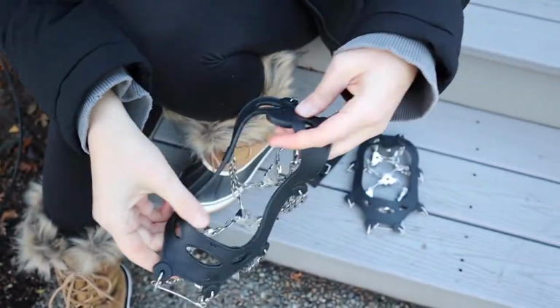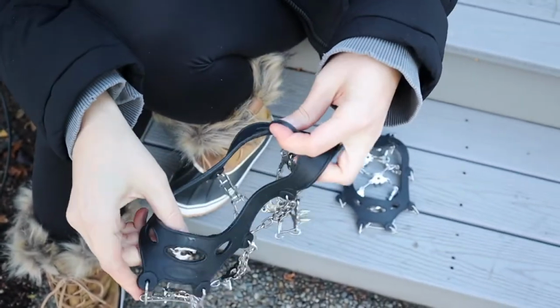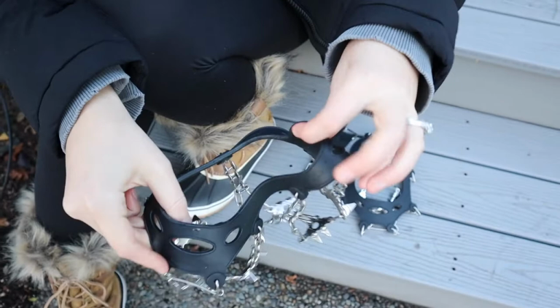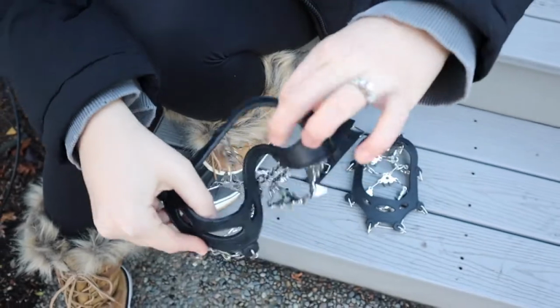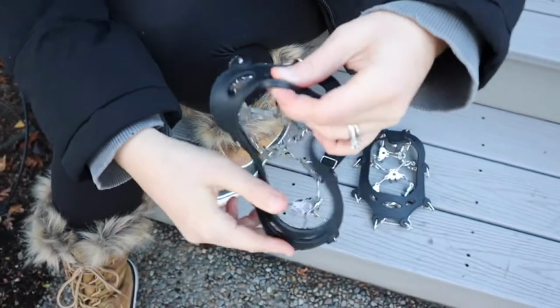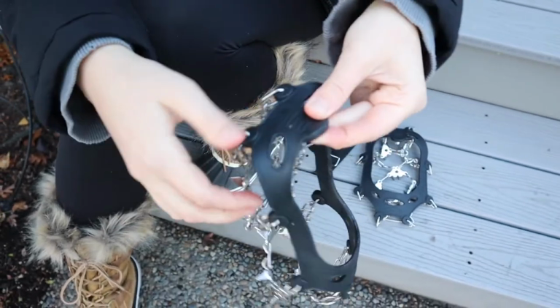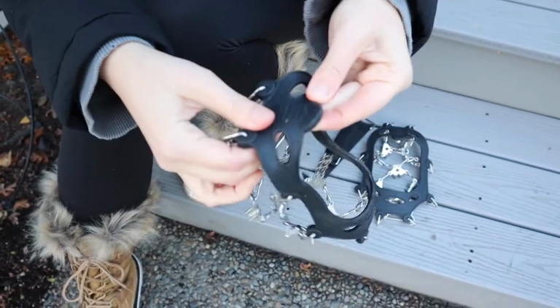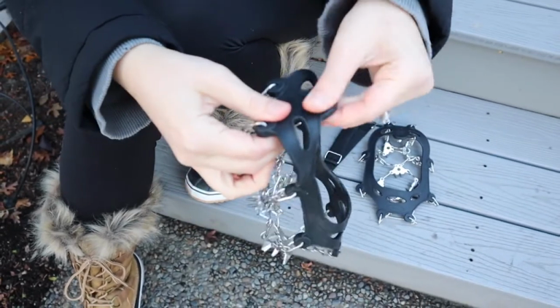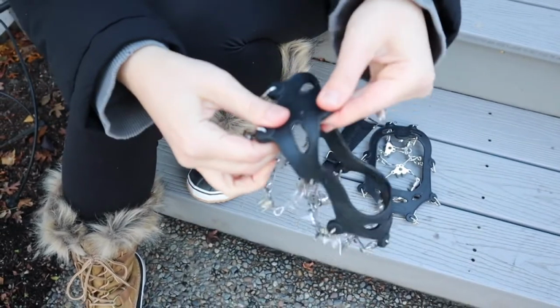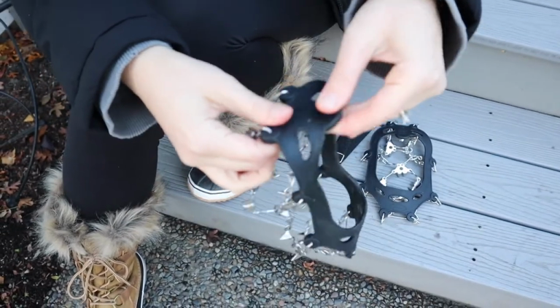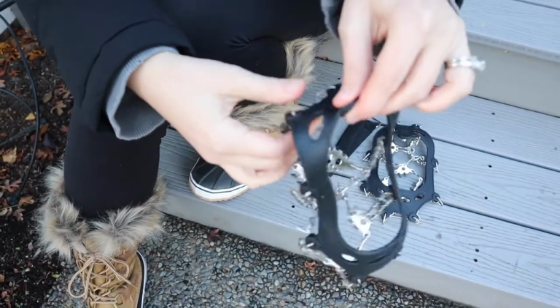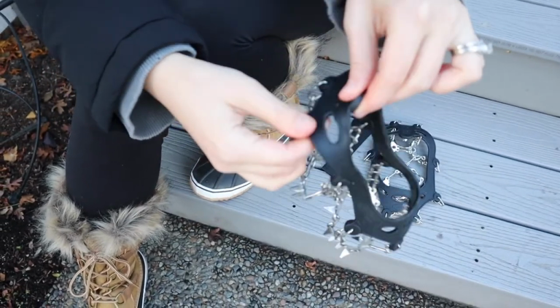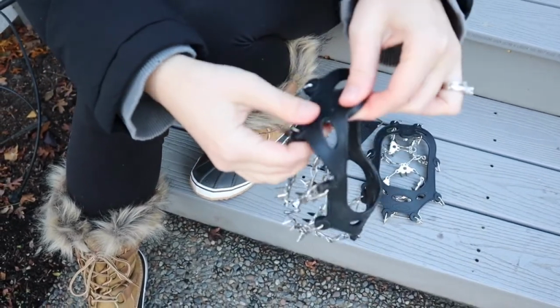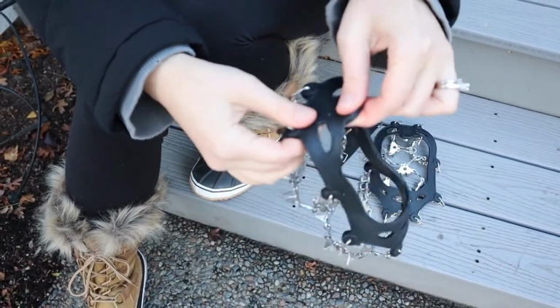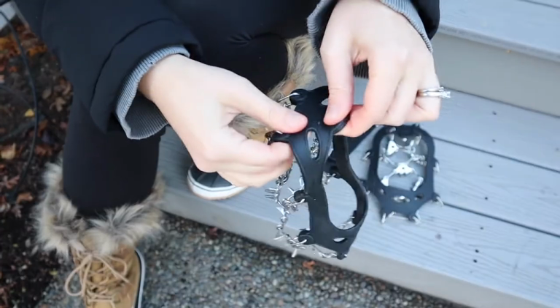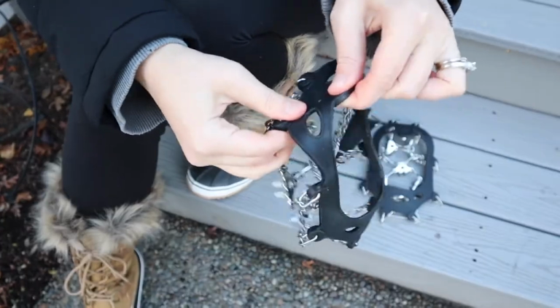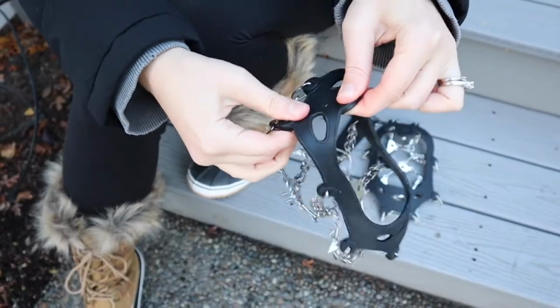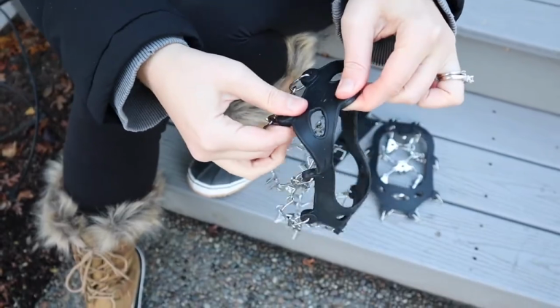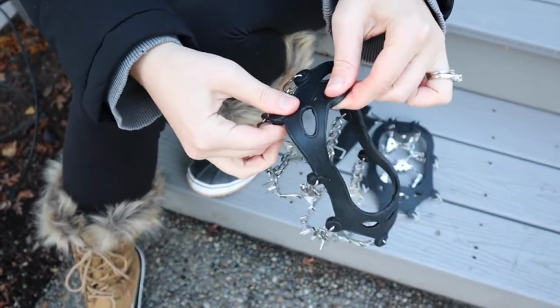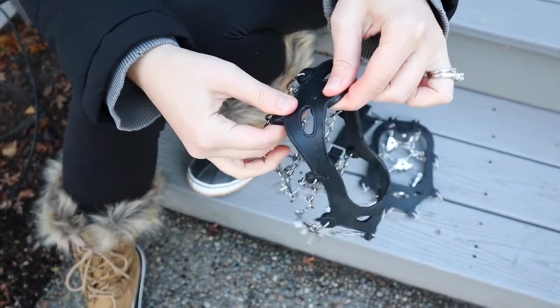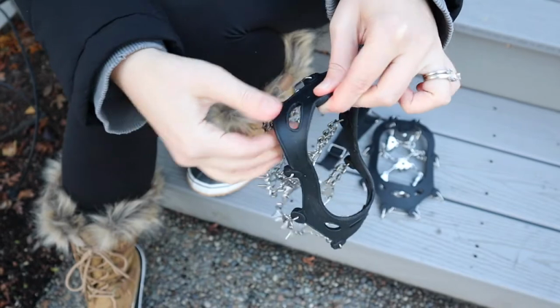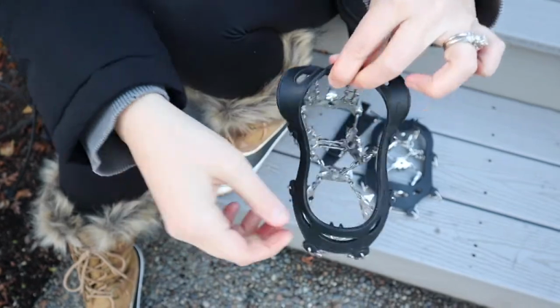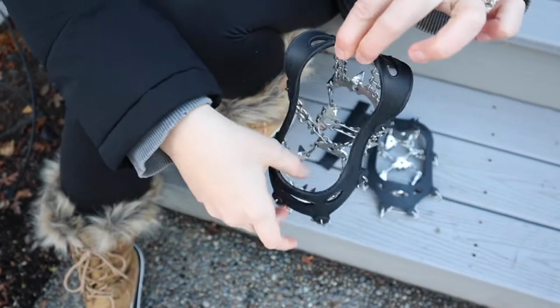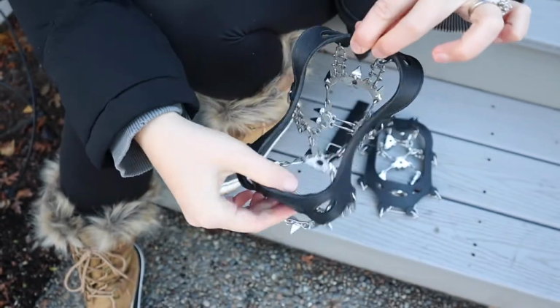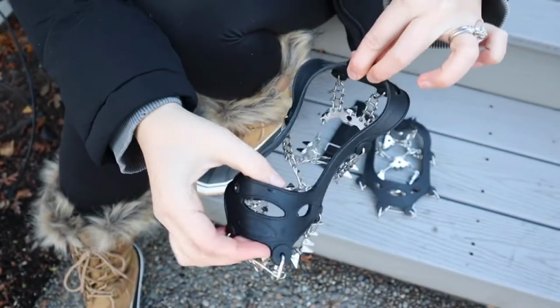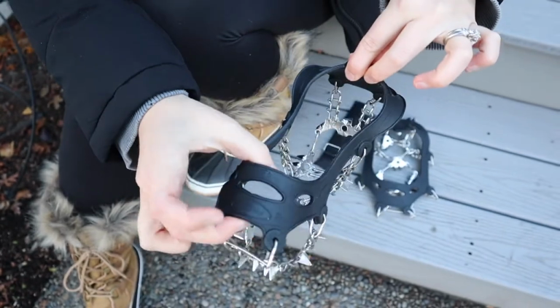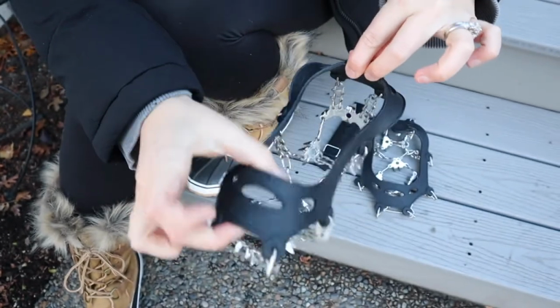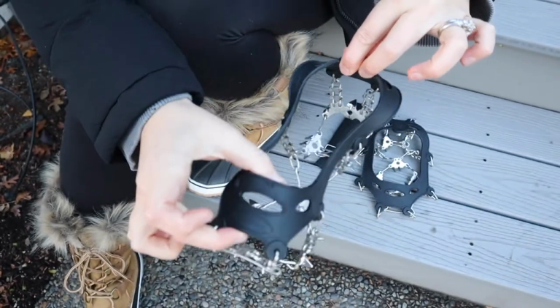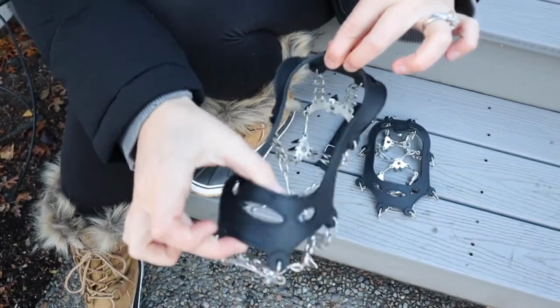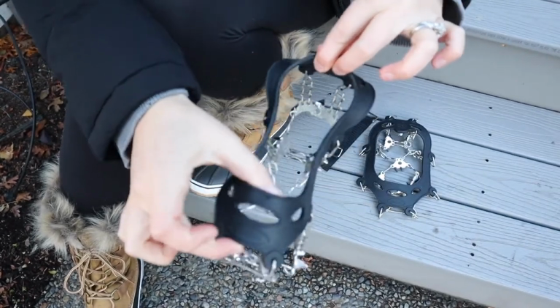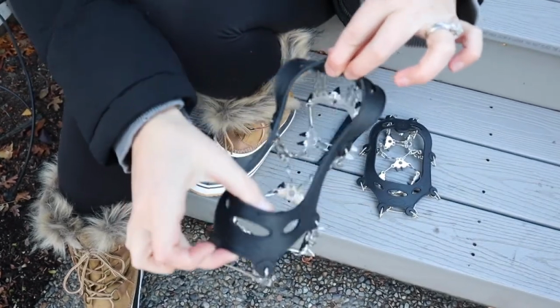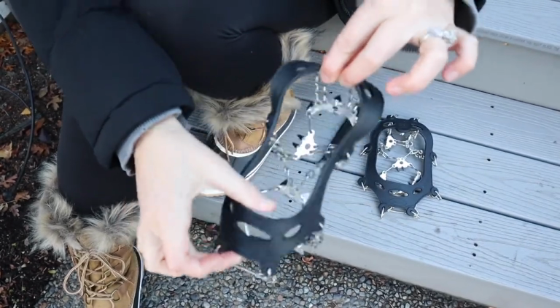It has this pull-up area that's really easy to just grab and pull up over the back of your heel, since I typically tend to put the front on first.